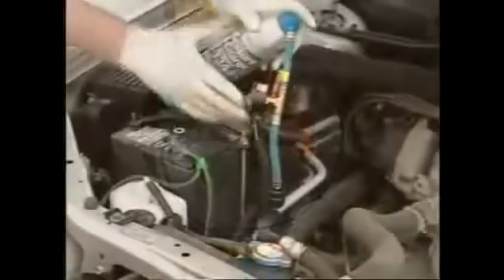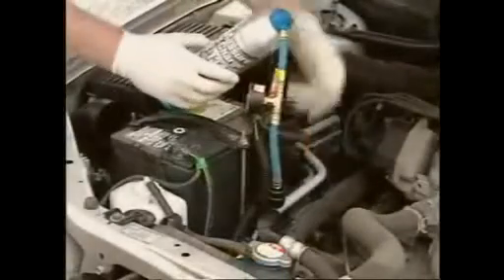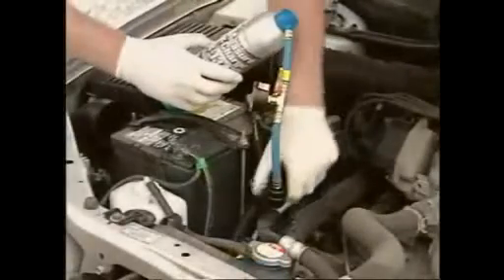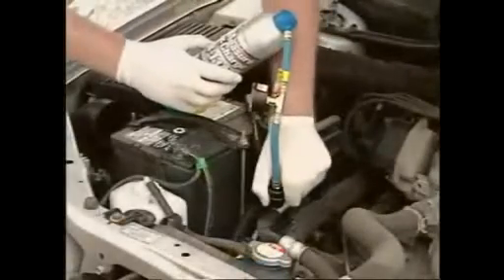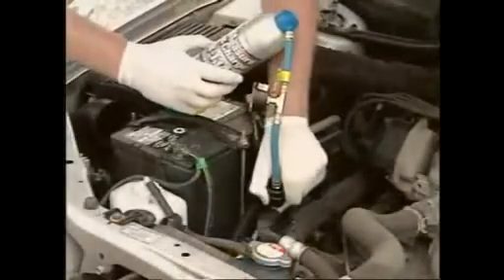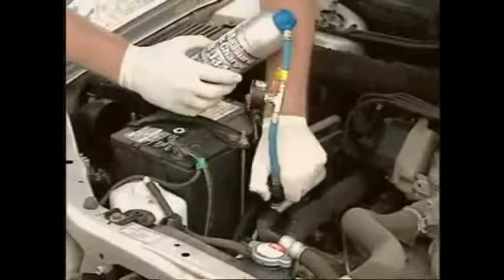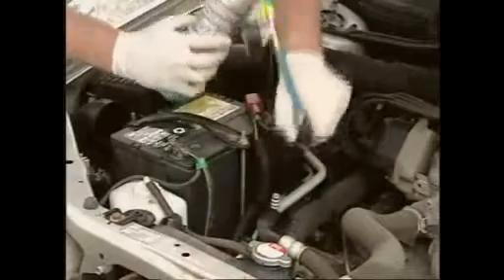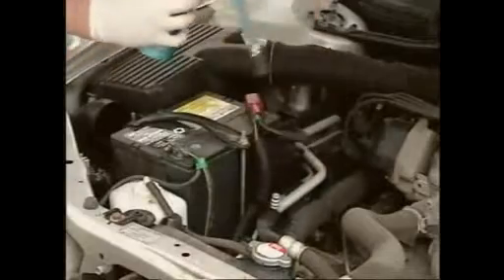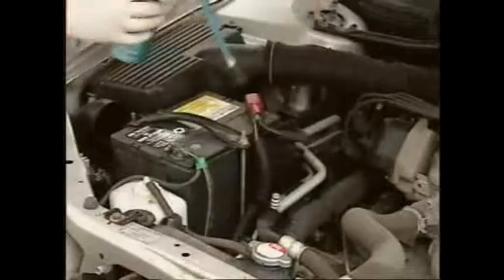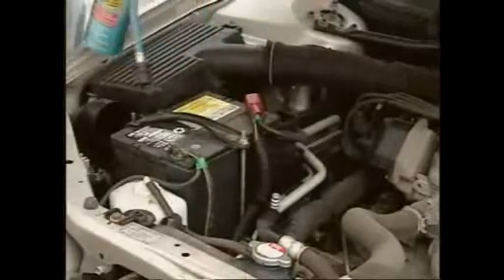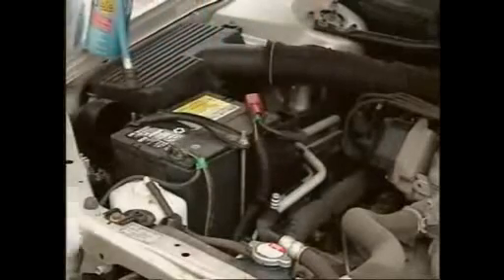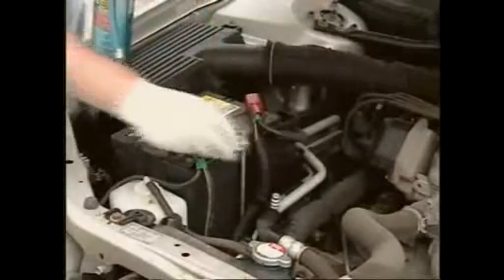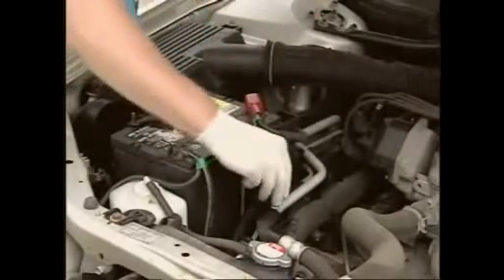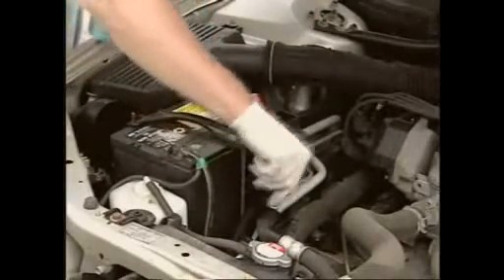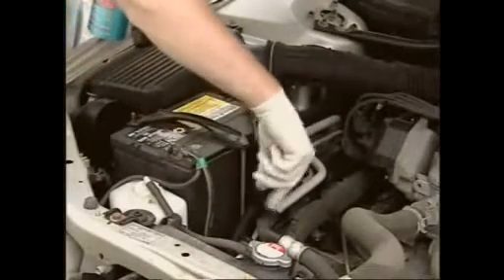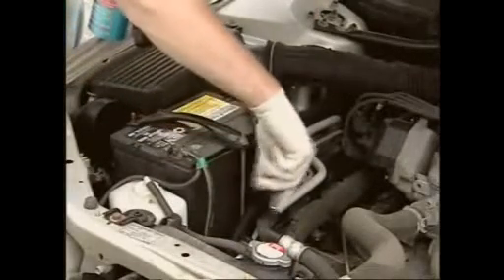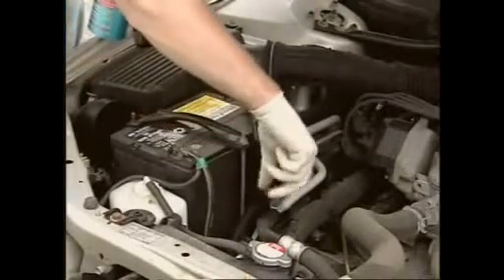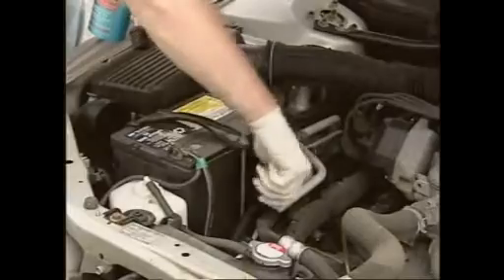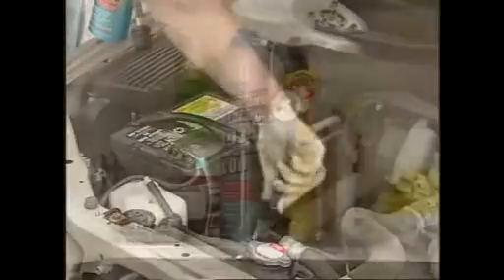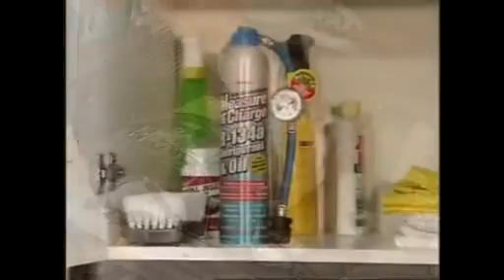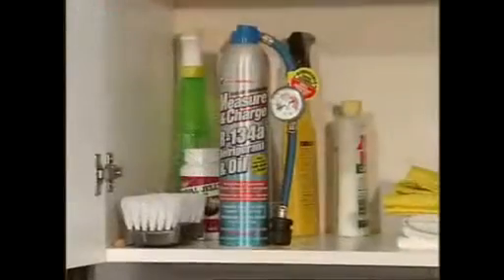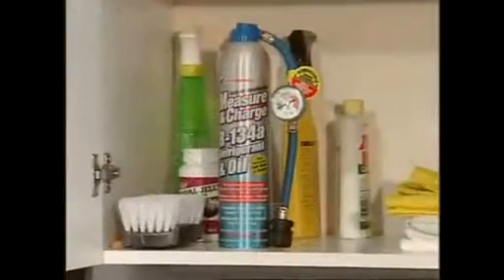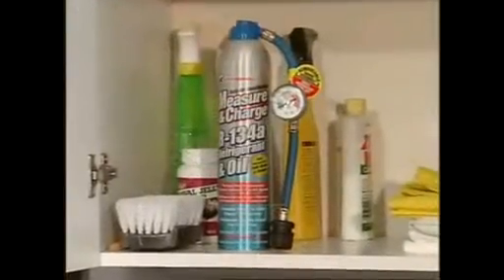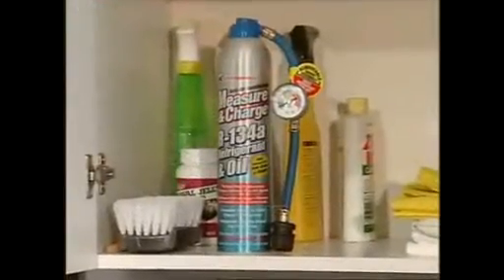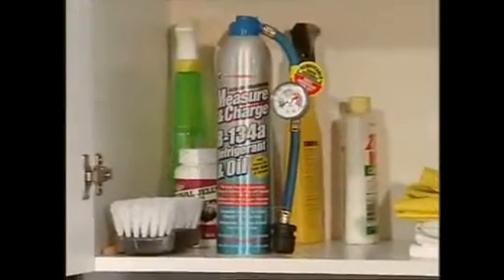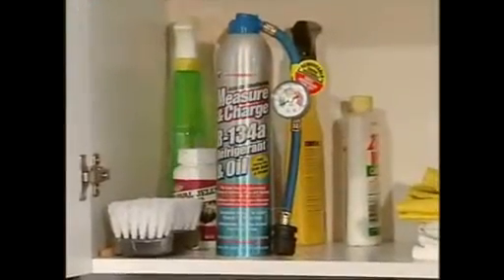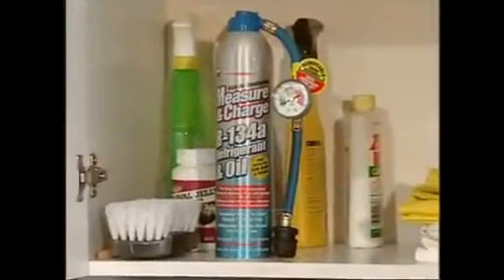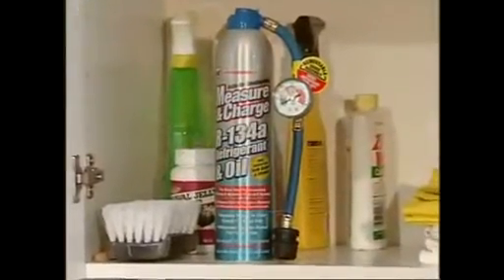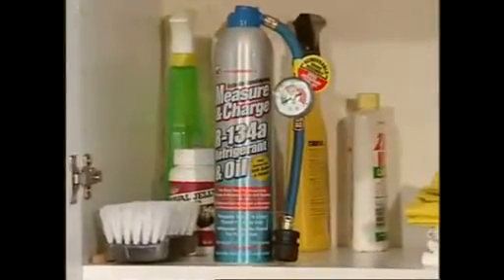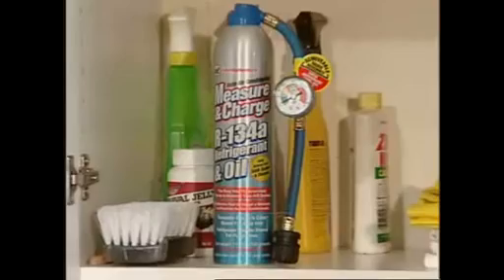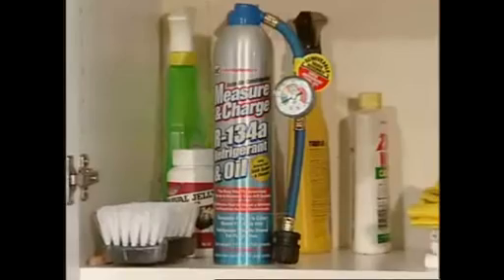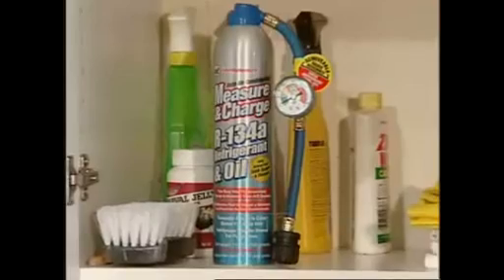At this point, pull back the coupler sleeve and remove the hose from the service port, and then replace the service port cap. If there is any product left over, store the can in a cool, dry place for future use.